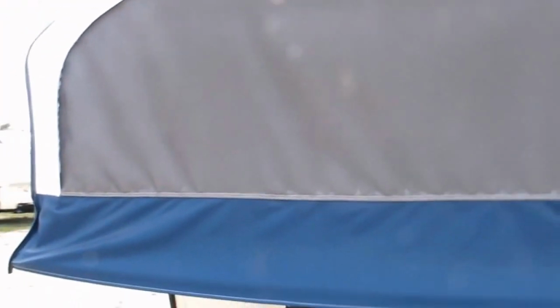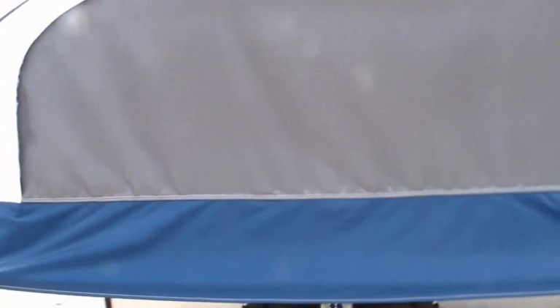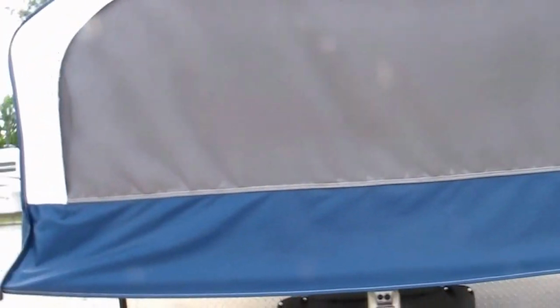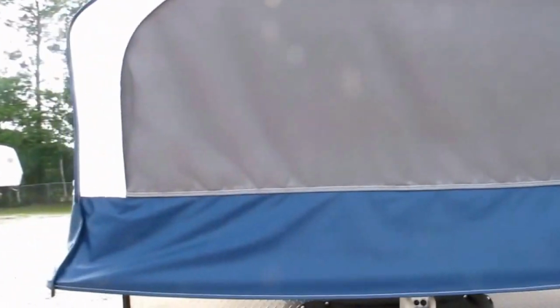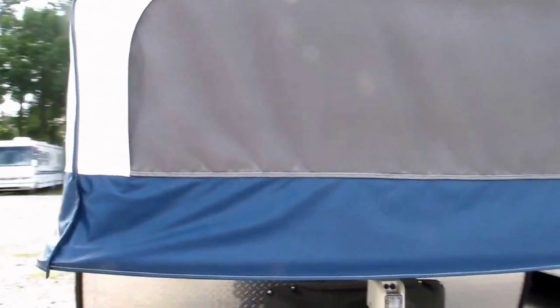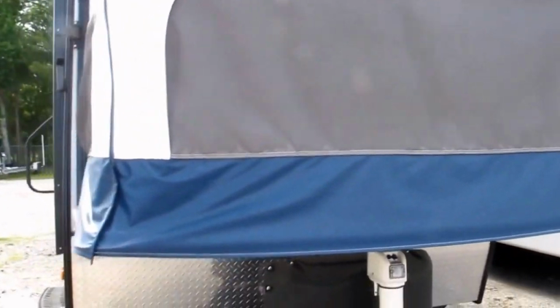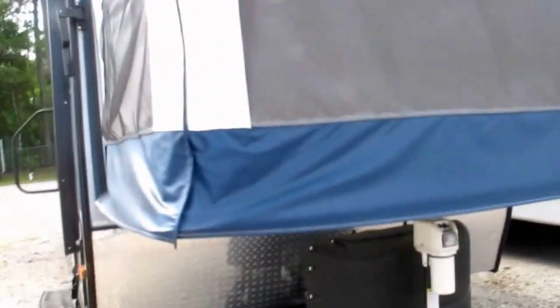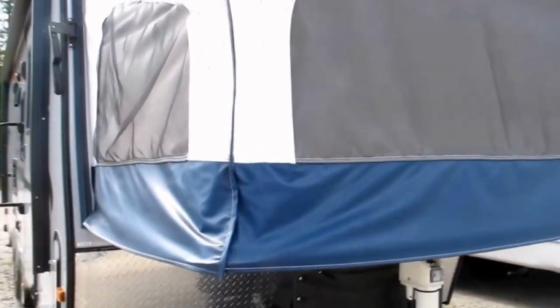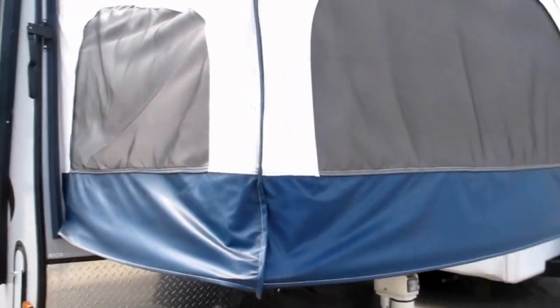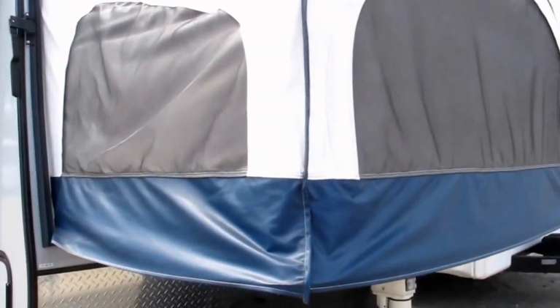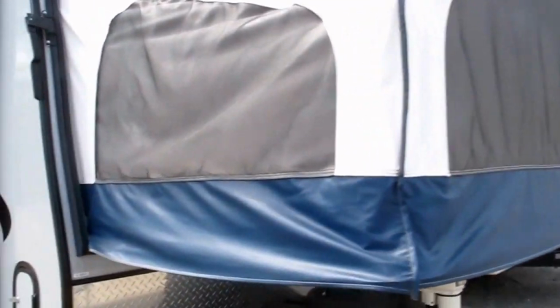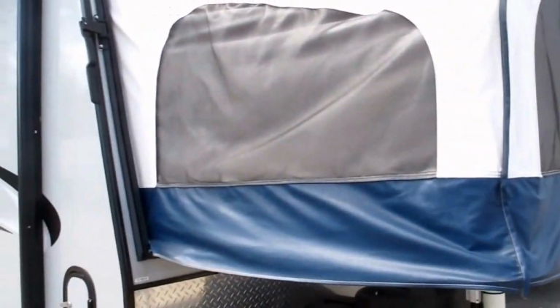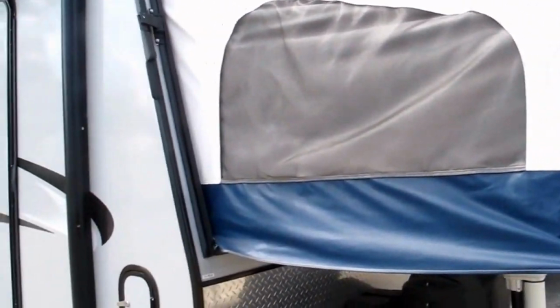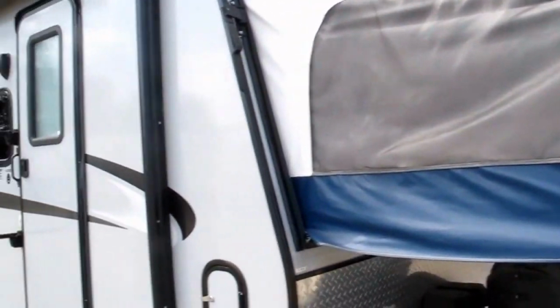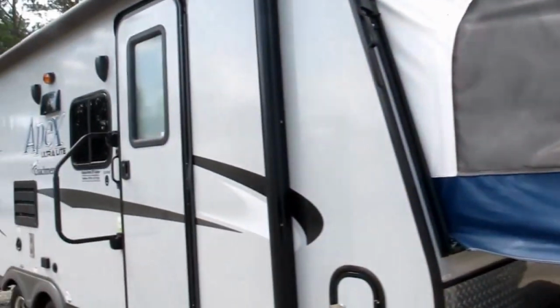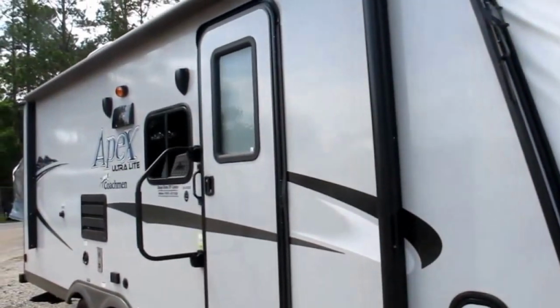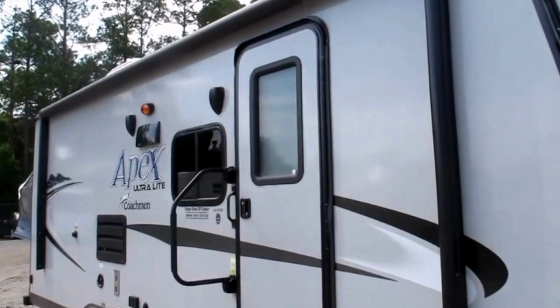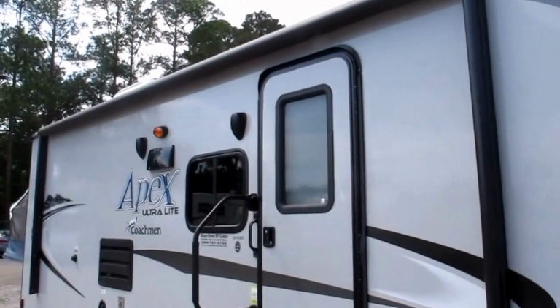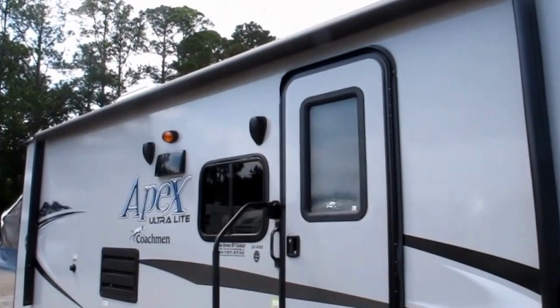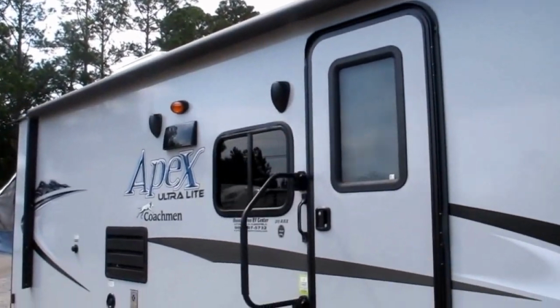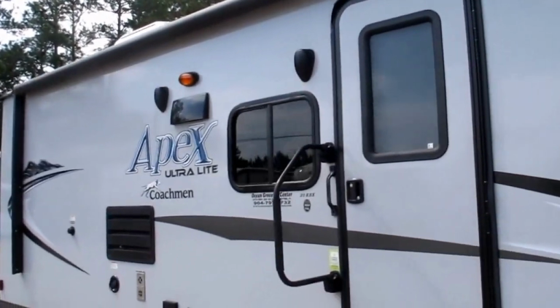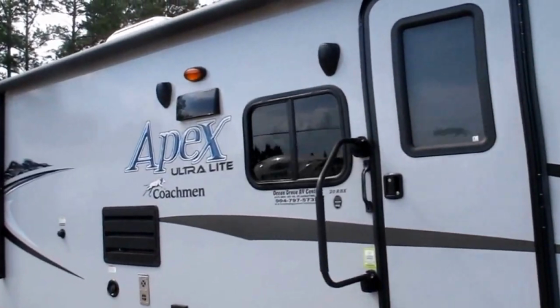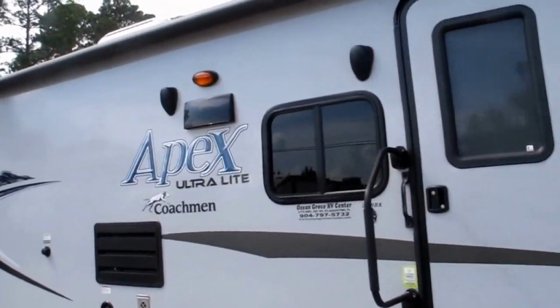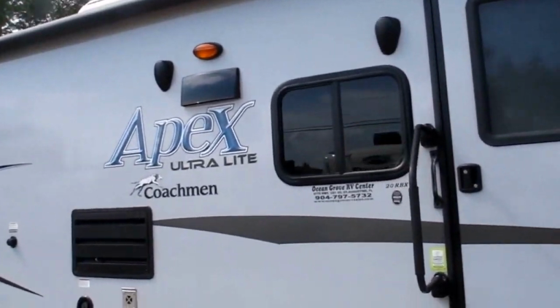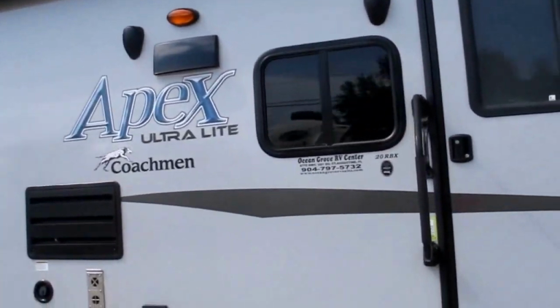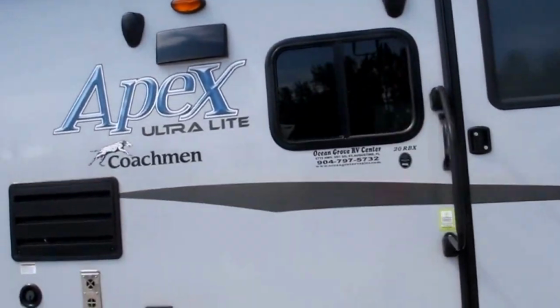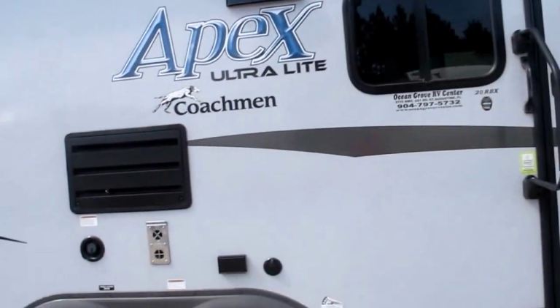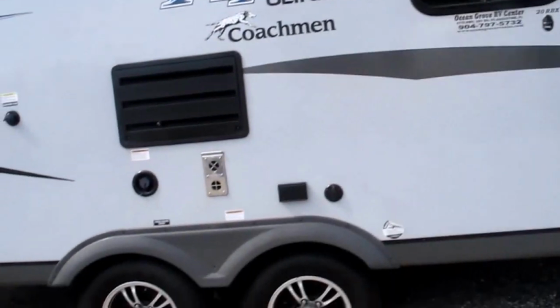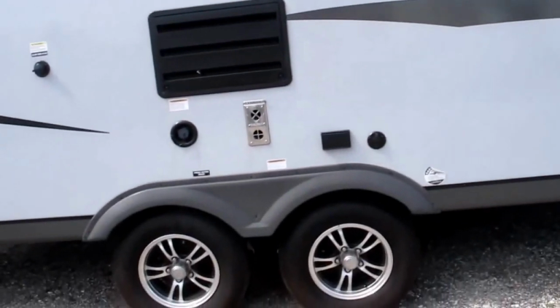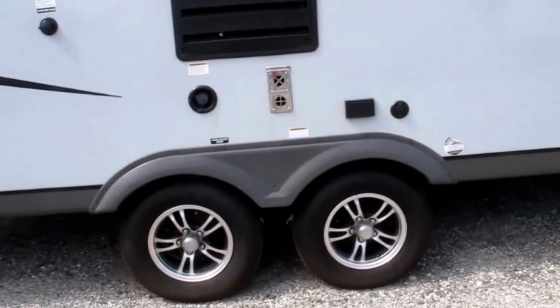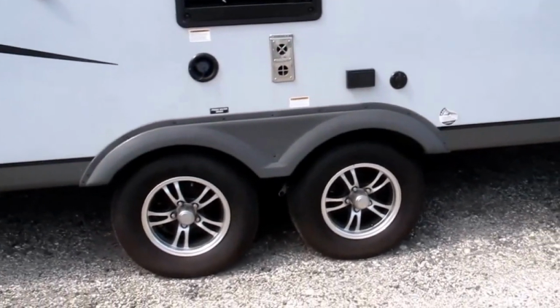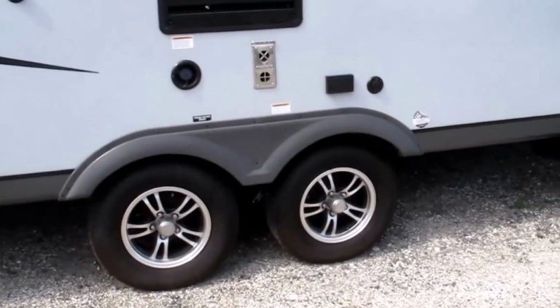From the inside you can actually unzip the vinyl and have a wide open feel — it'd just be mesh keeping away the no-see-ums and the mosquitoes. It has a nice power awning on the outside, external speakers, nitrogen filled tires, and a tandem axle.